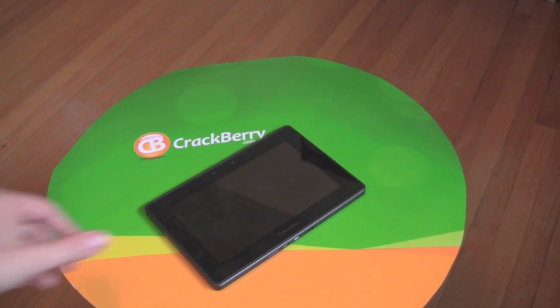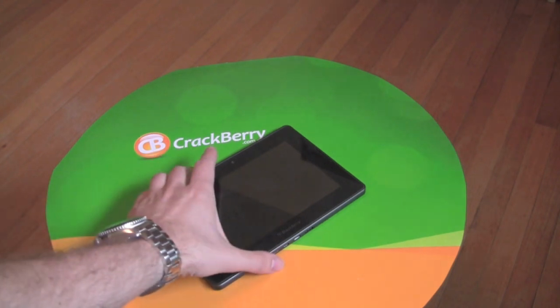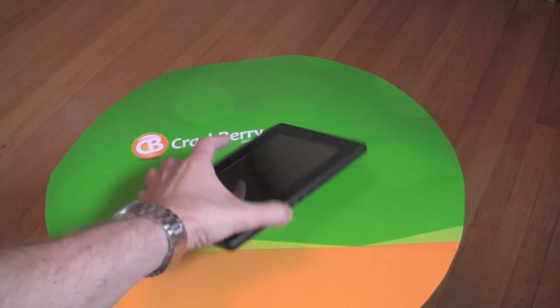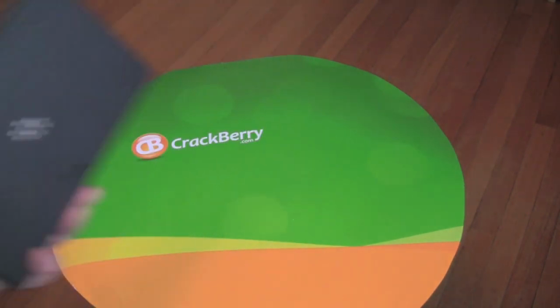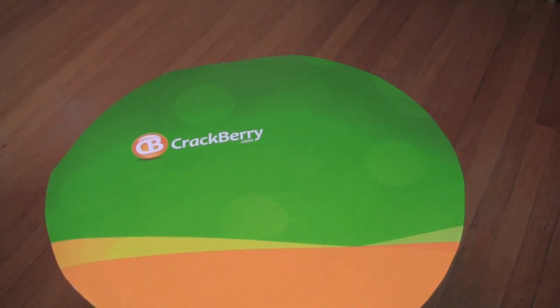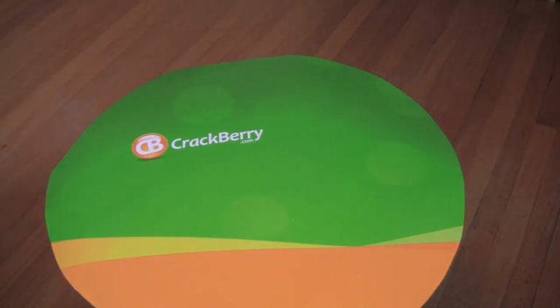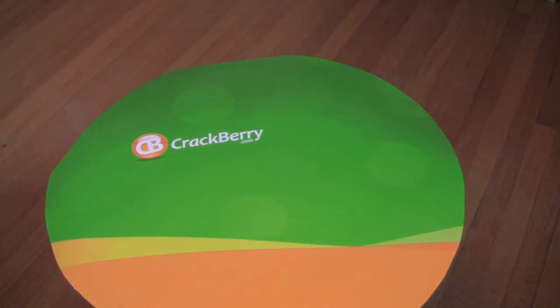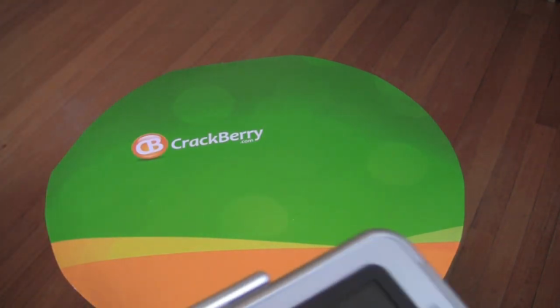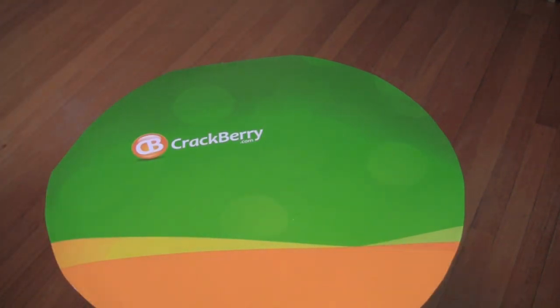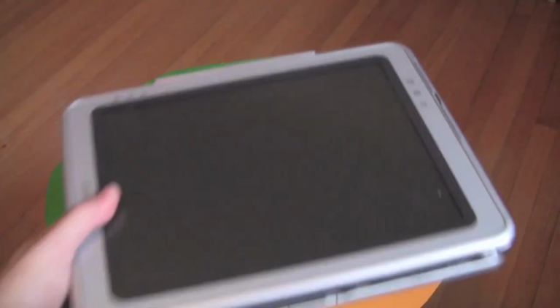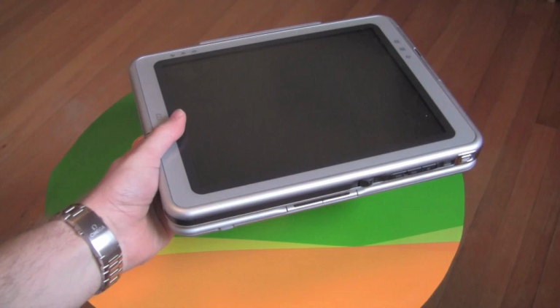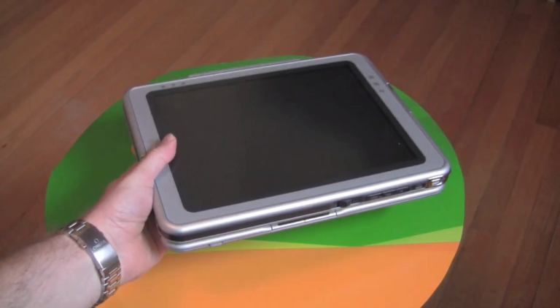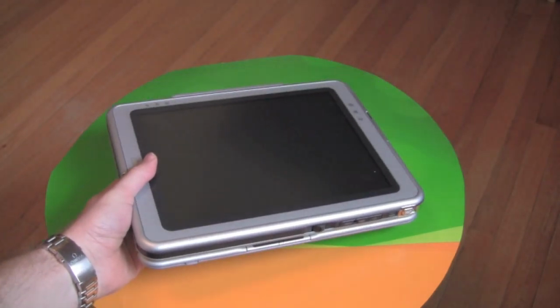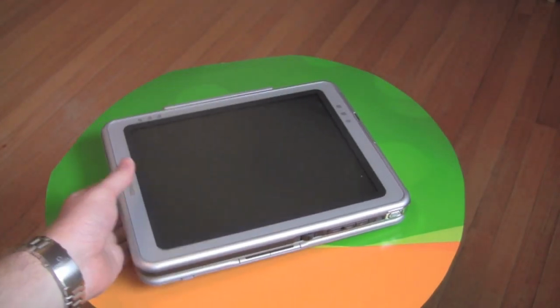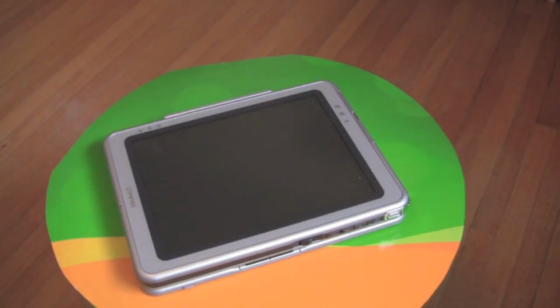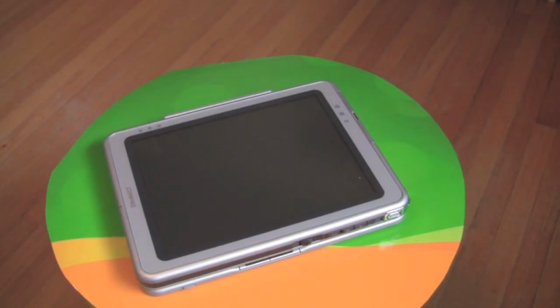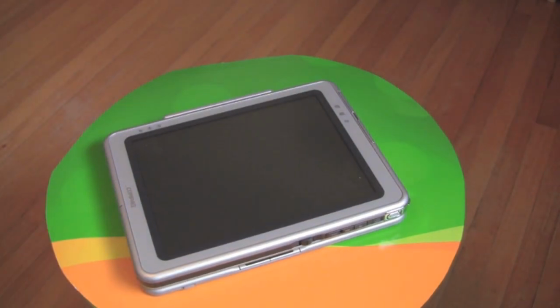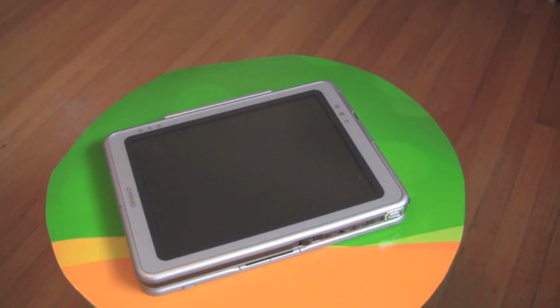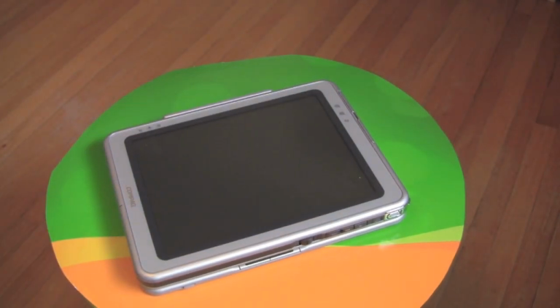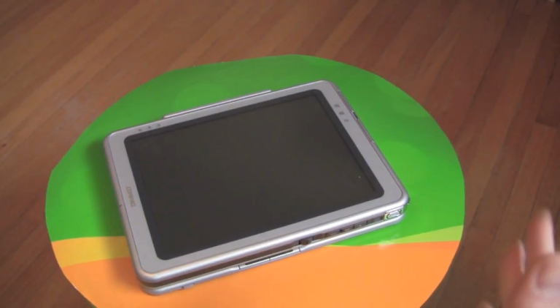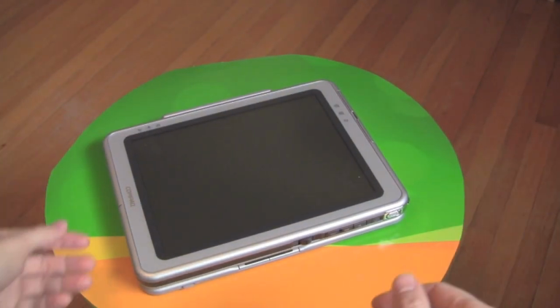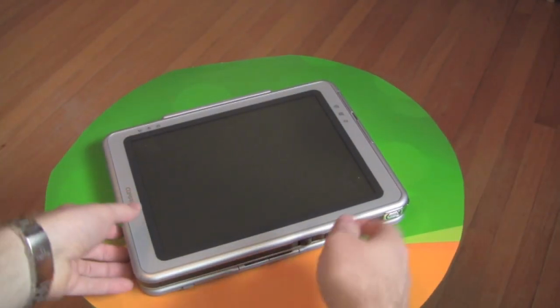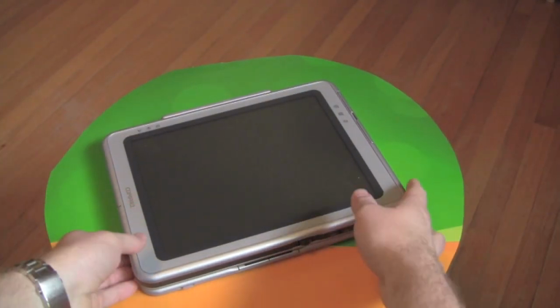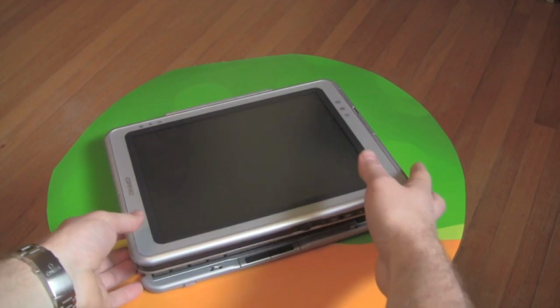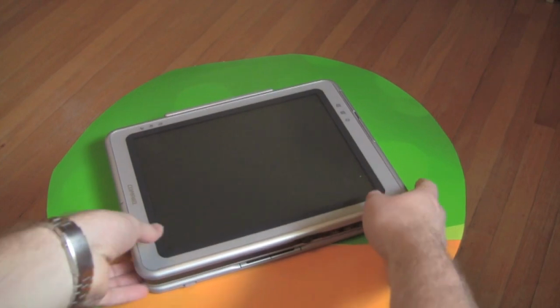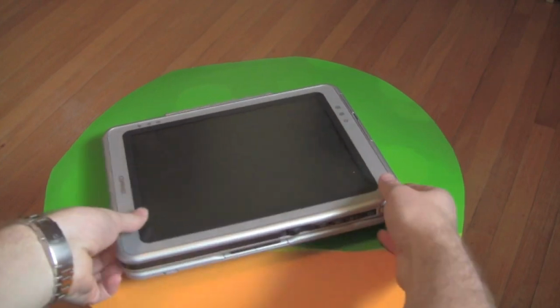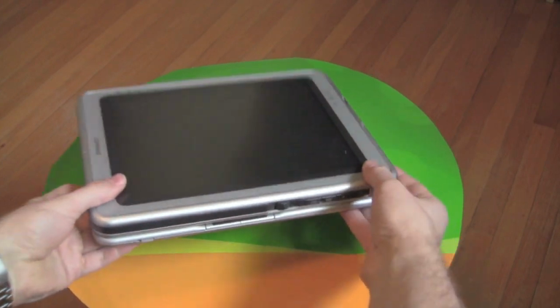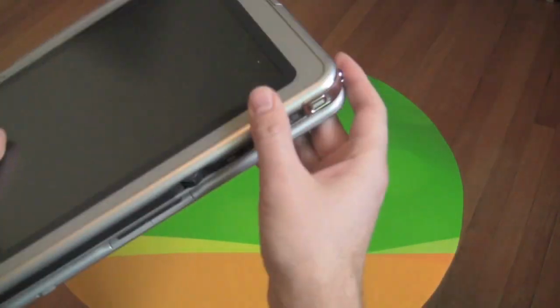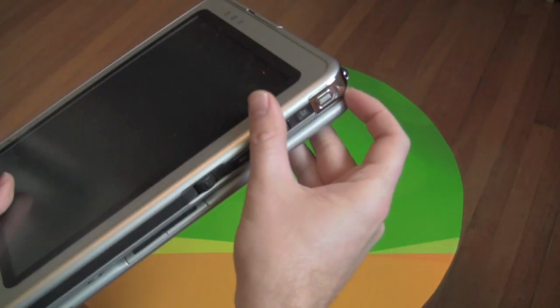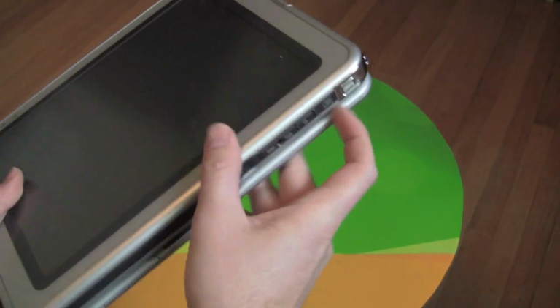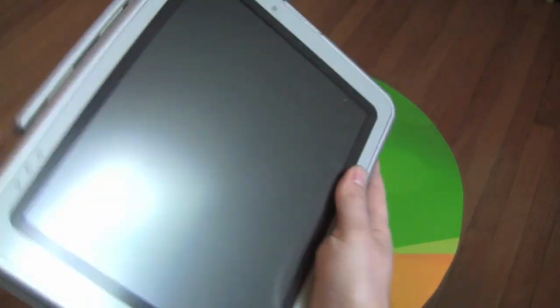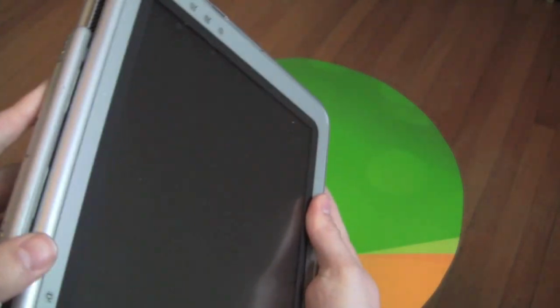And no, it wasn't my BlackBerry PlayBook. It's literally a 10-year-old Compaq TC1000. That was my first tablet computer. And believe it or not, there are some things about this device that I still kind of like today.